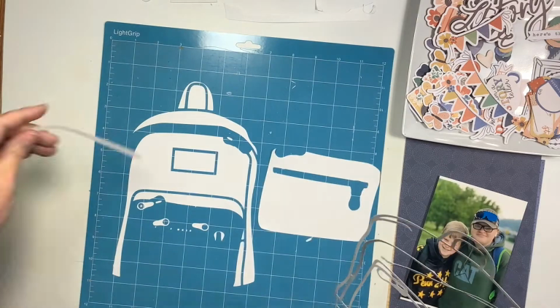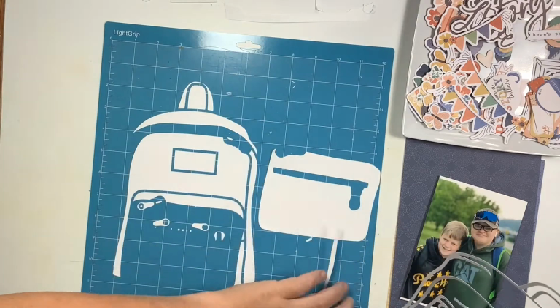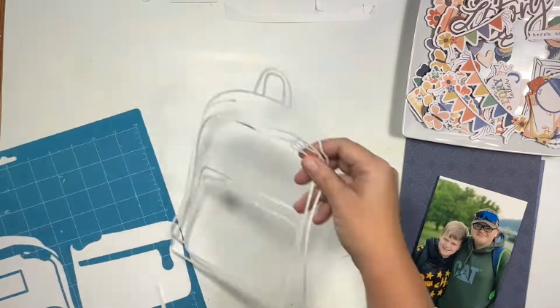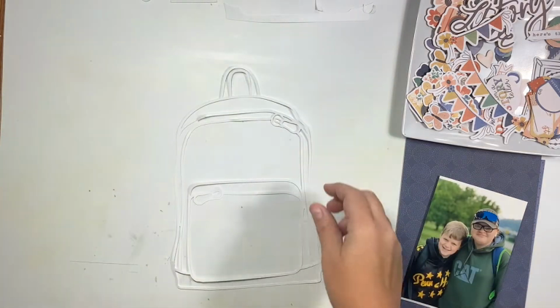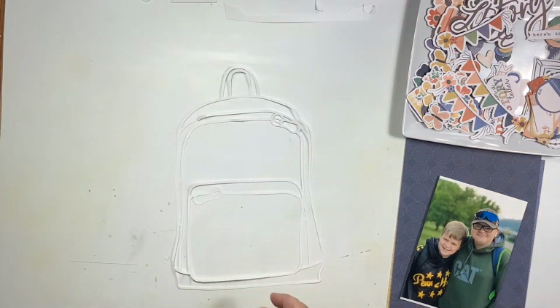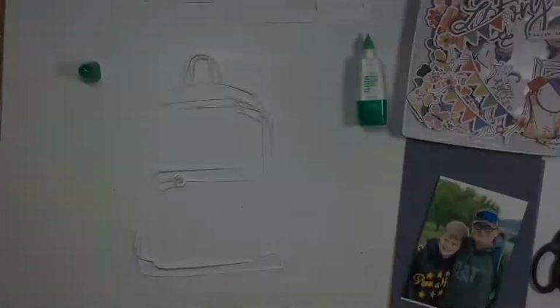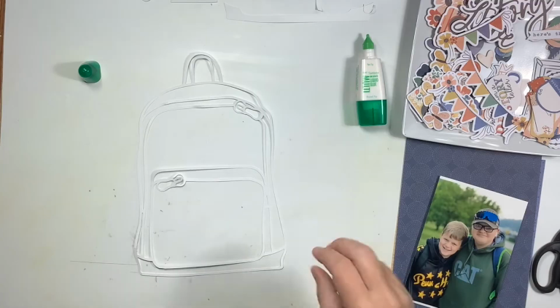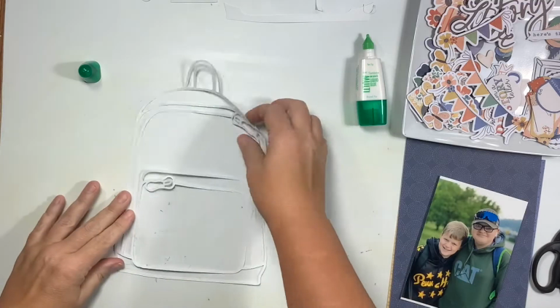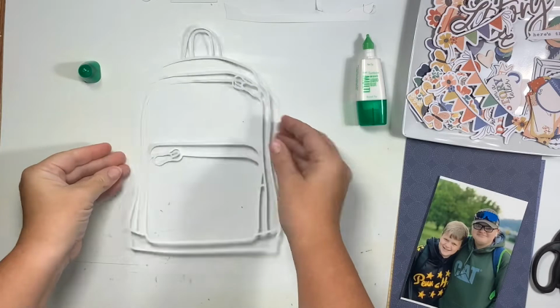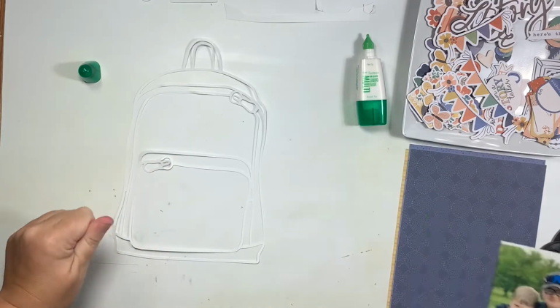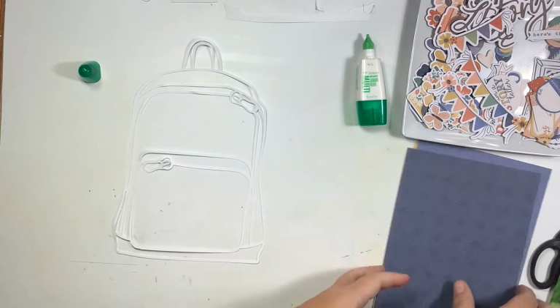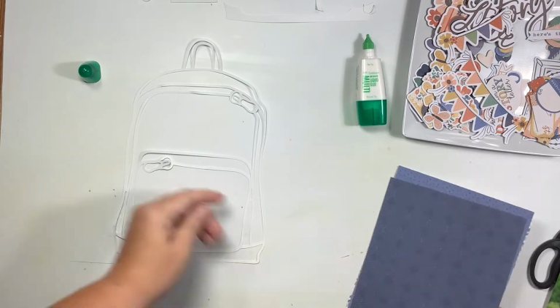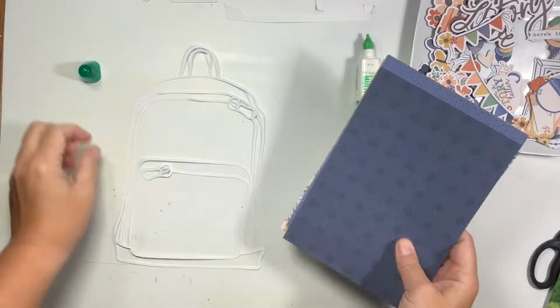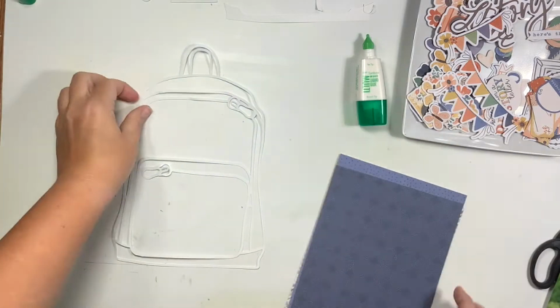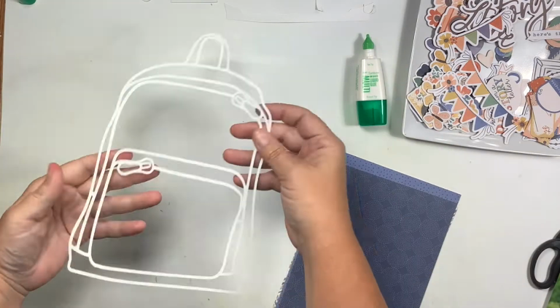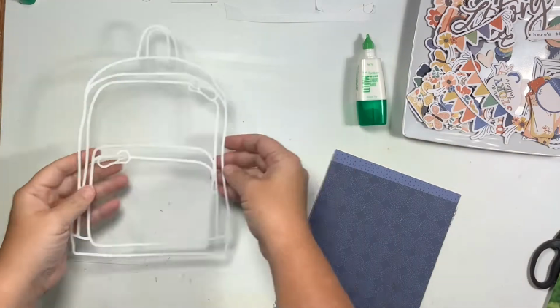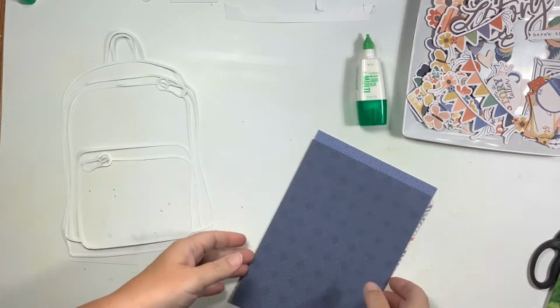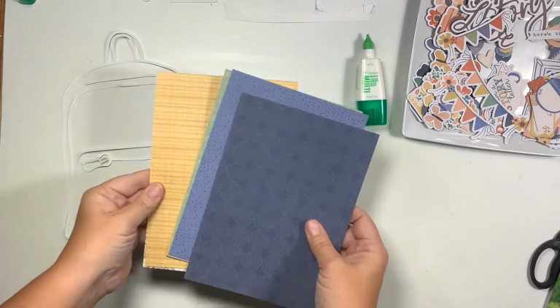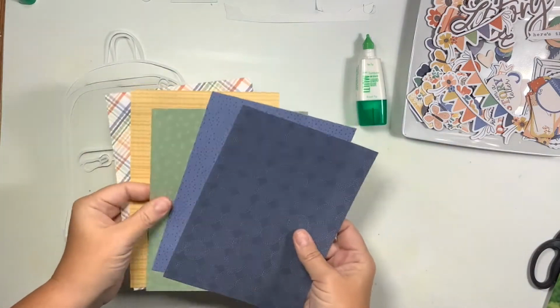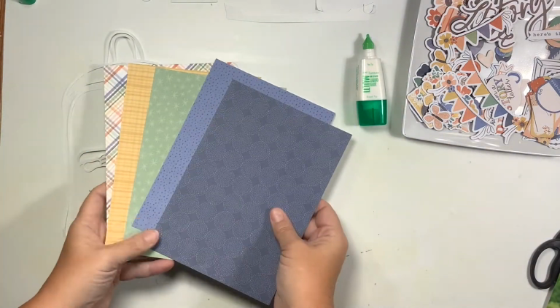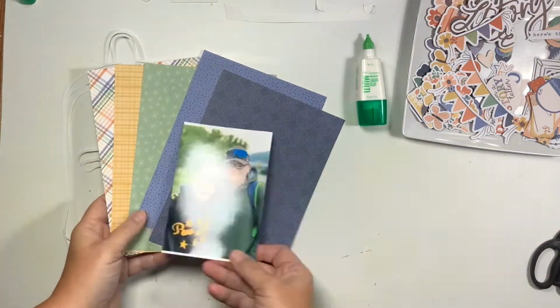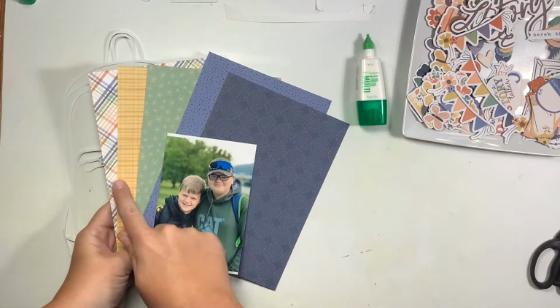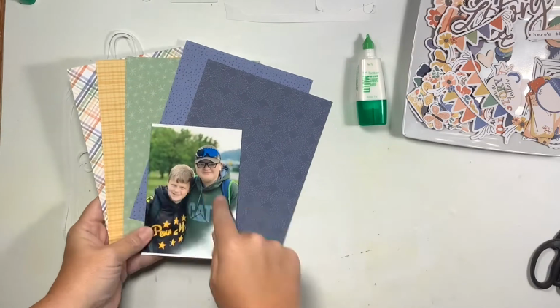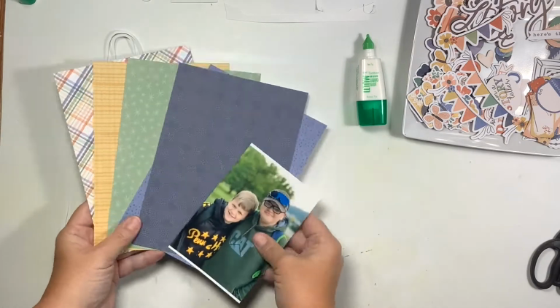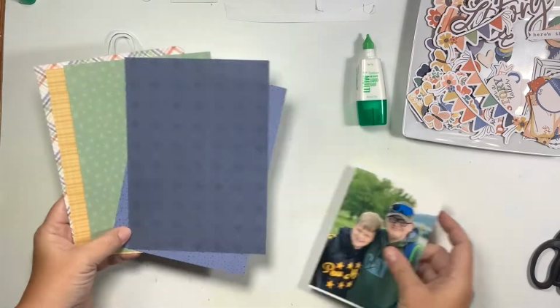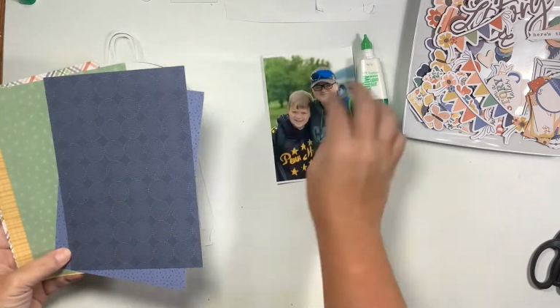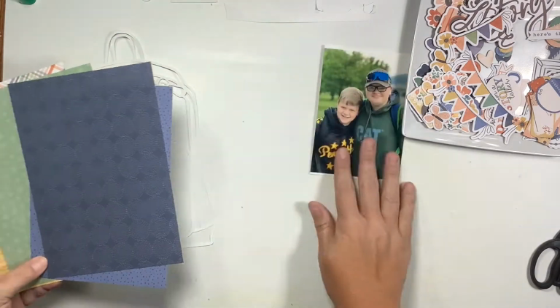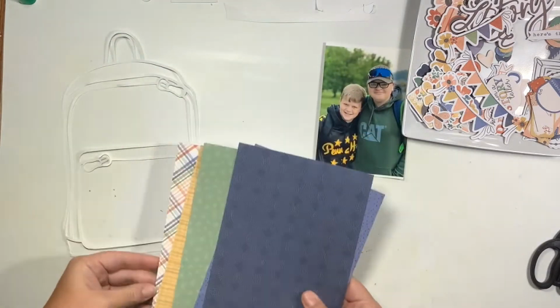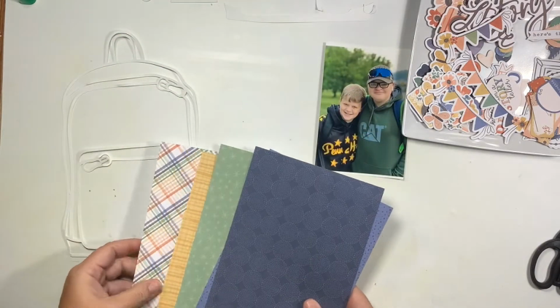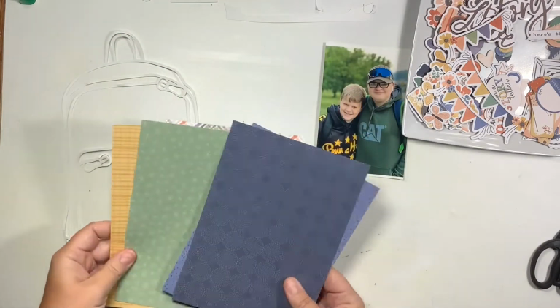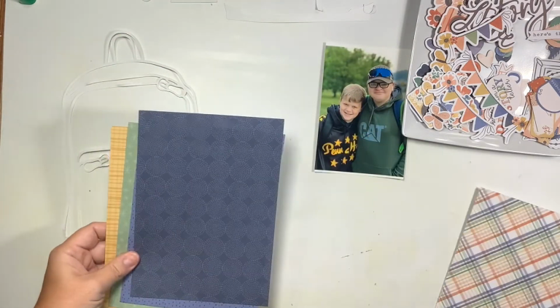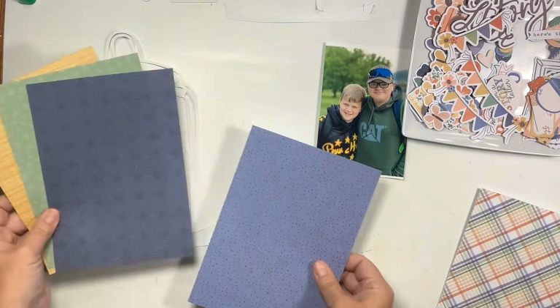I did struggle with this cut file in the very beginning, and it is only because of my user error. I had a brand new super sticky mat and a really old blade that definitely needs changing, so I took a lot of time trying to get this off my mat without ripping it — and I was successful at that.